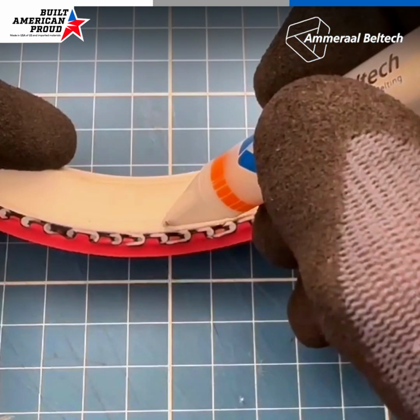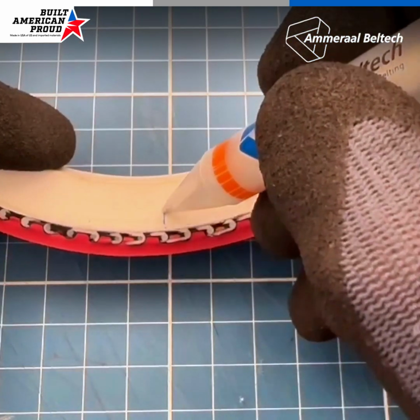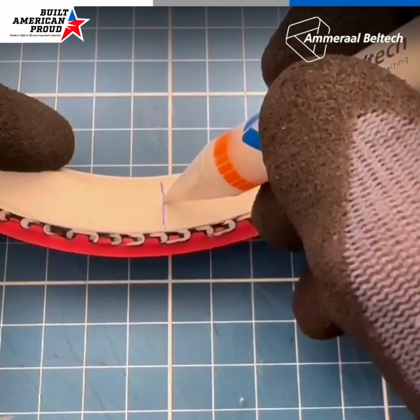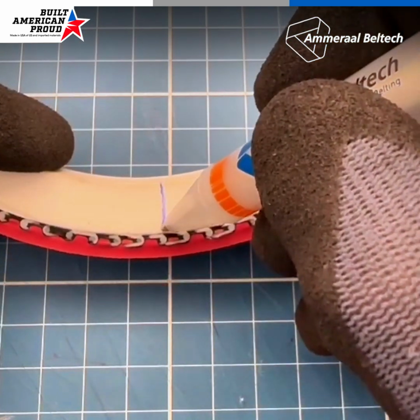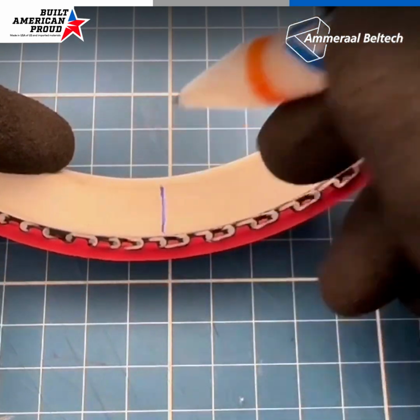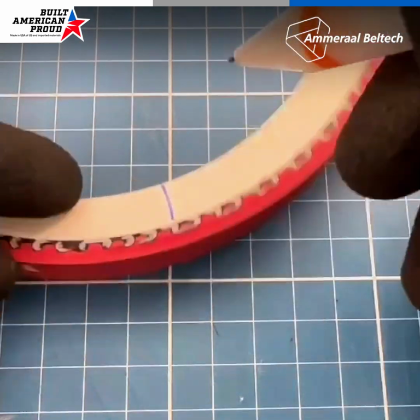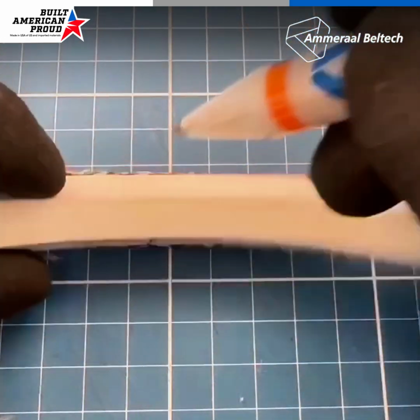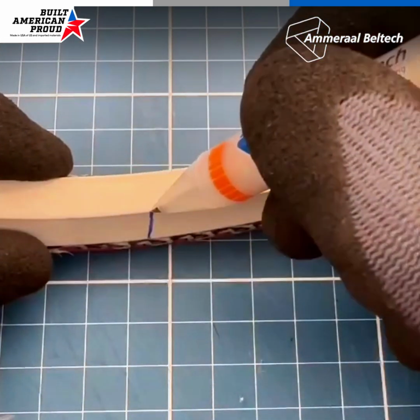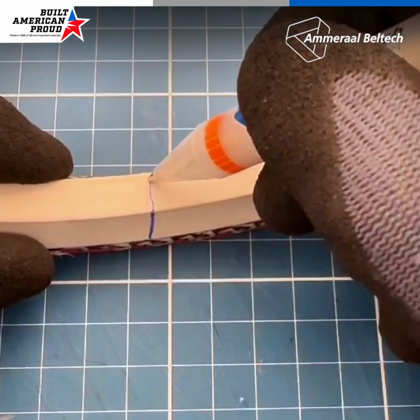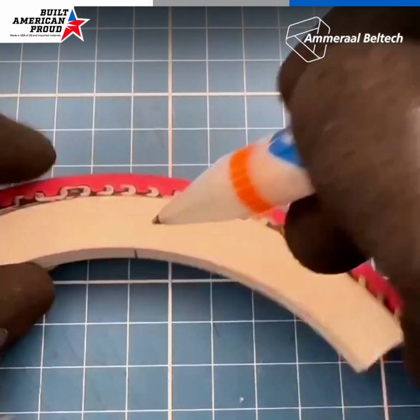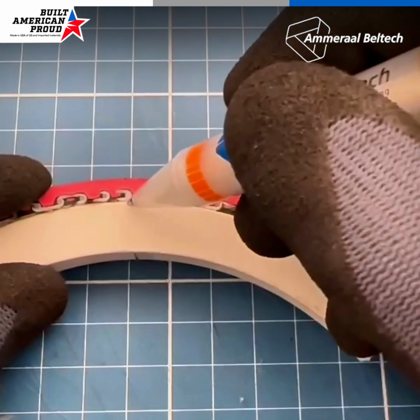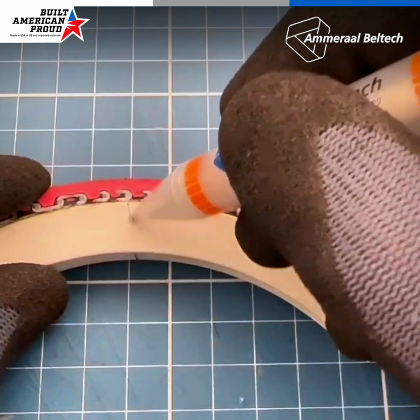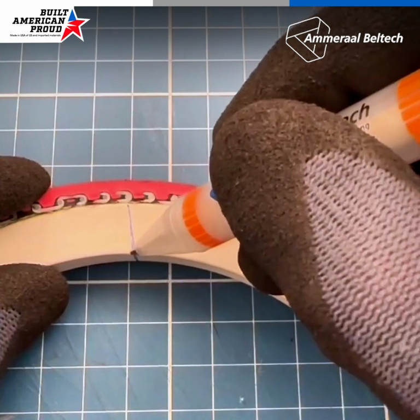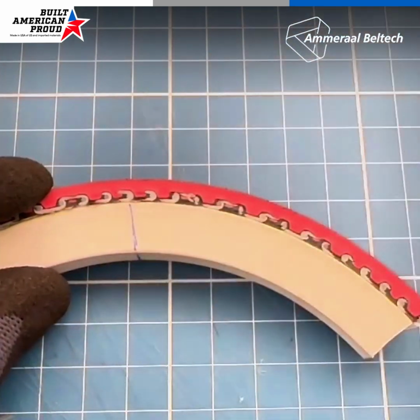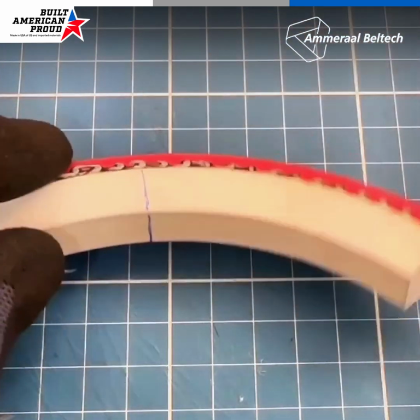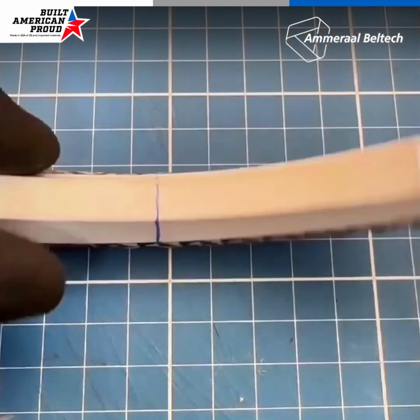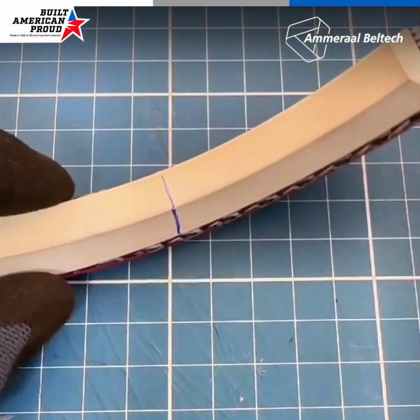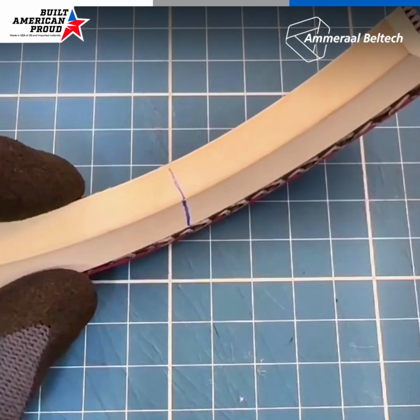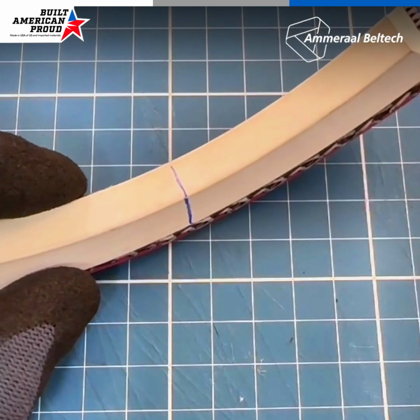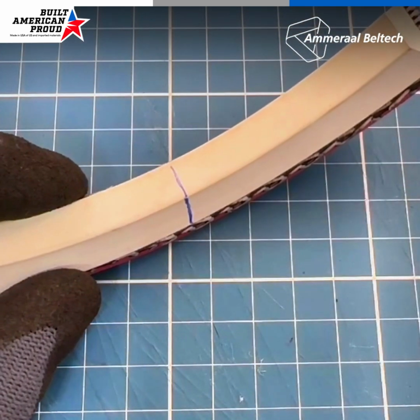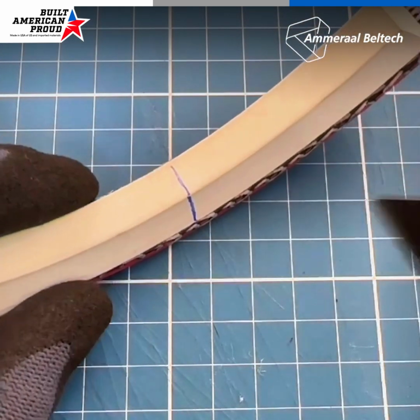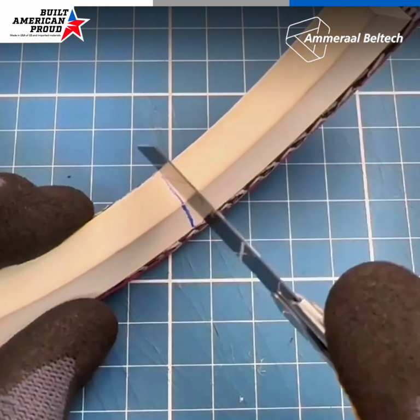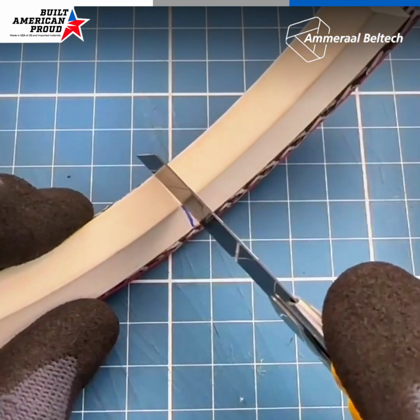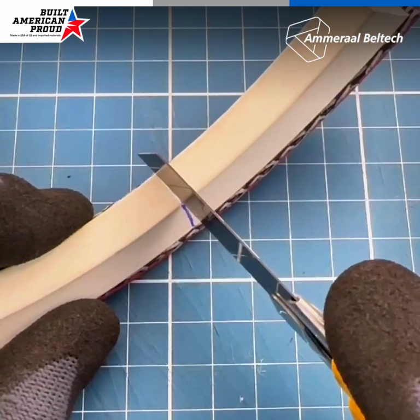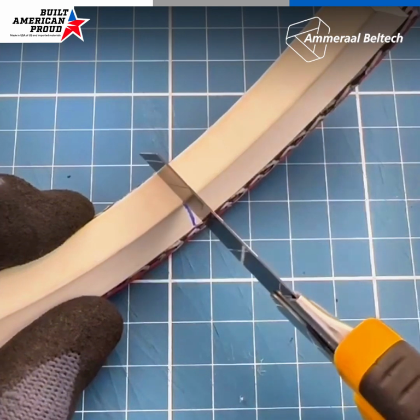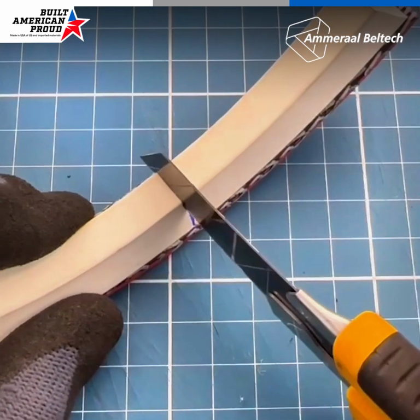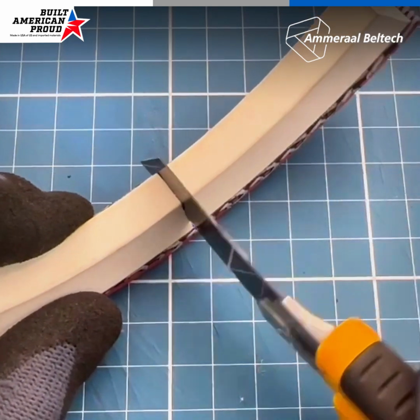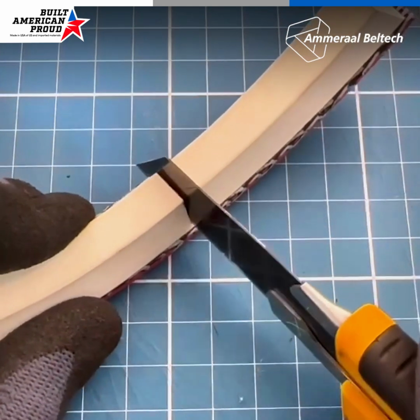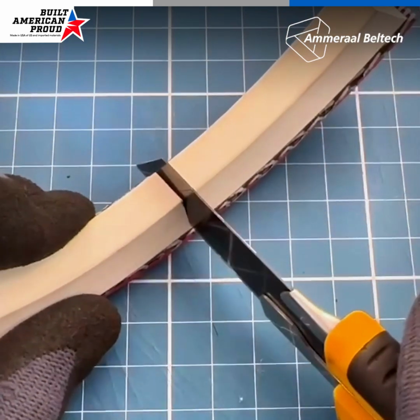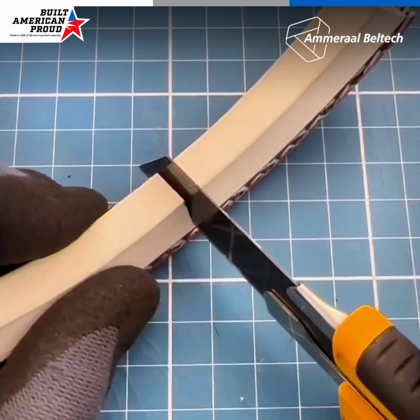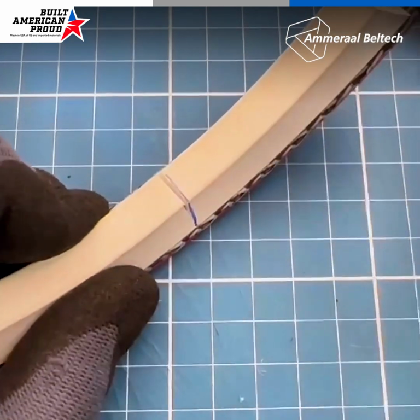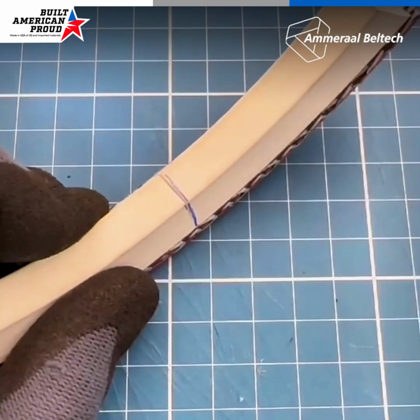First, mark the splice point along the belt. Next, carefully cut the guide until you reach the spiral, making sure to cut above the pin to avoid damaging the spiral.